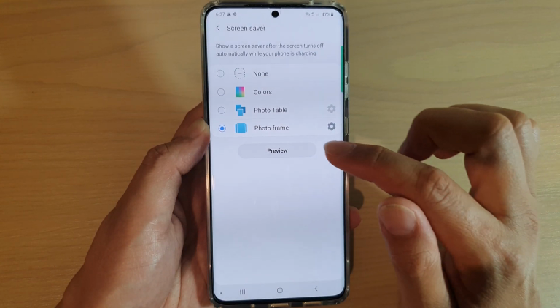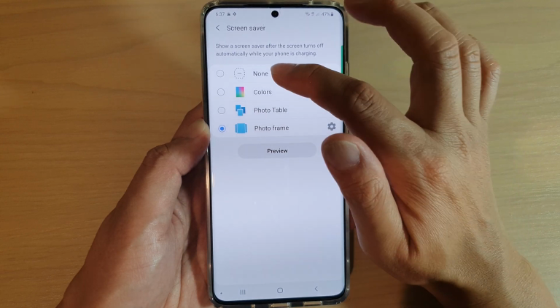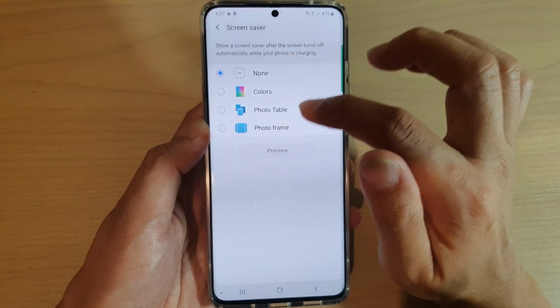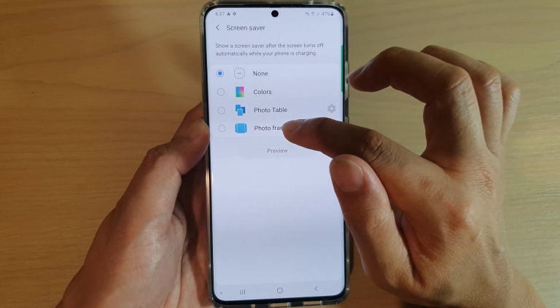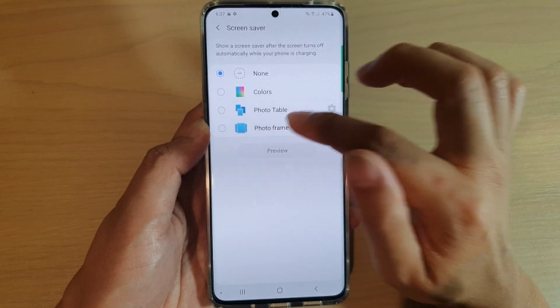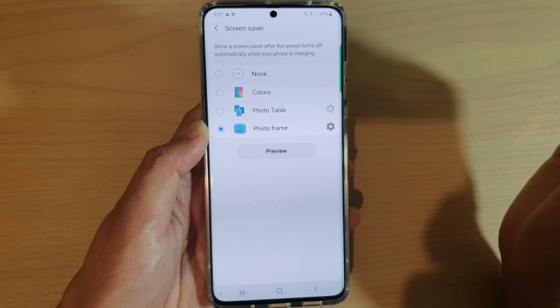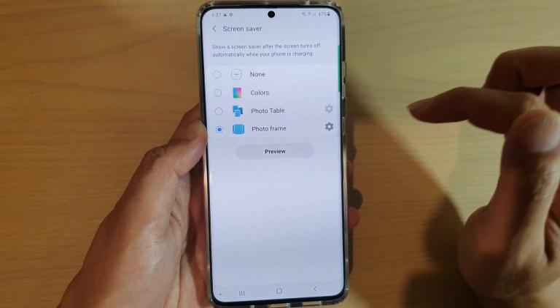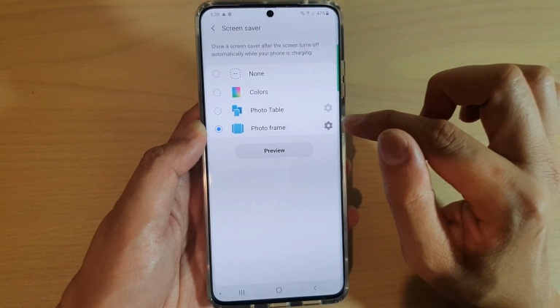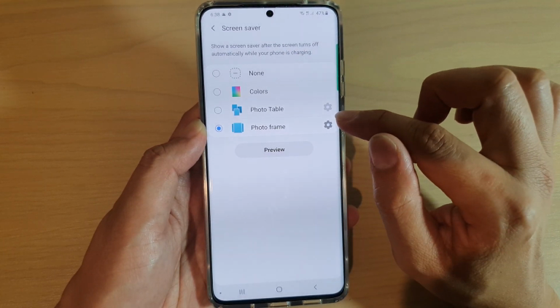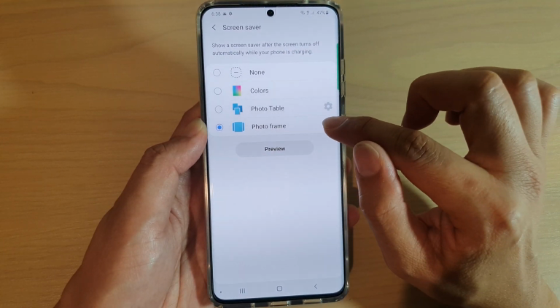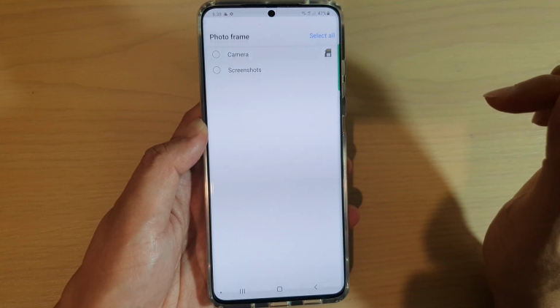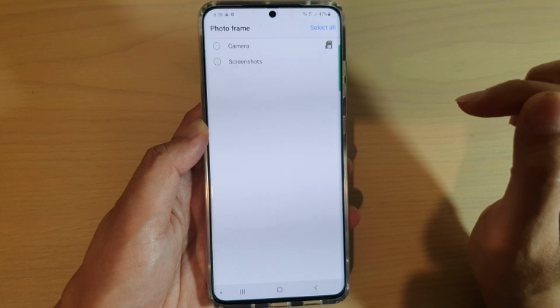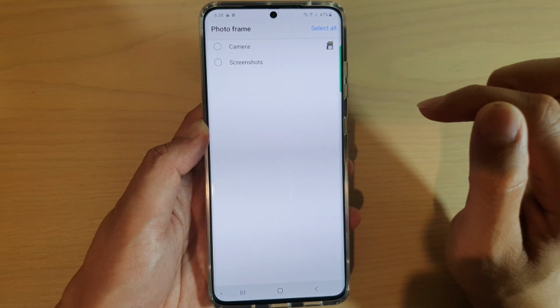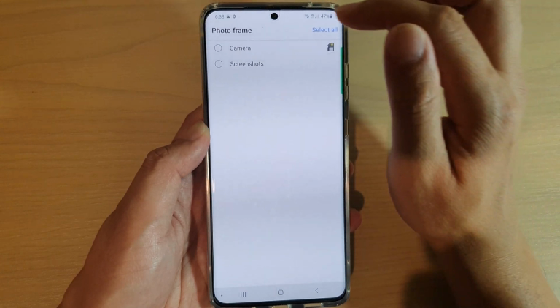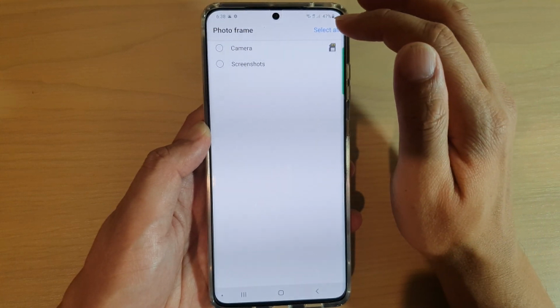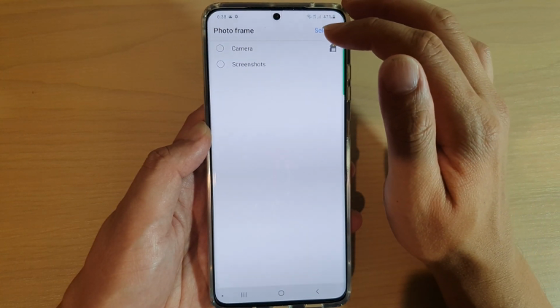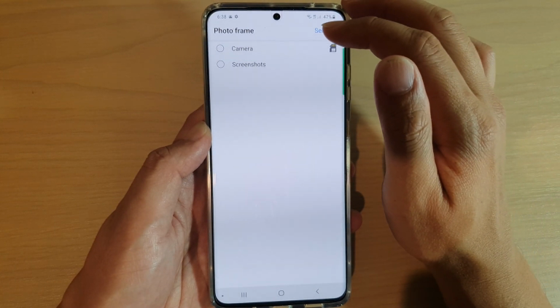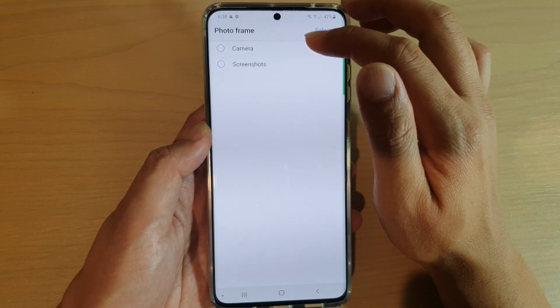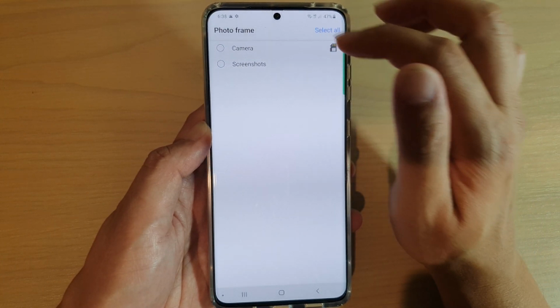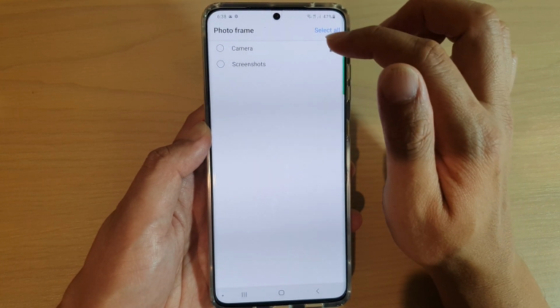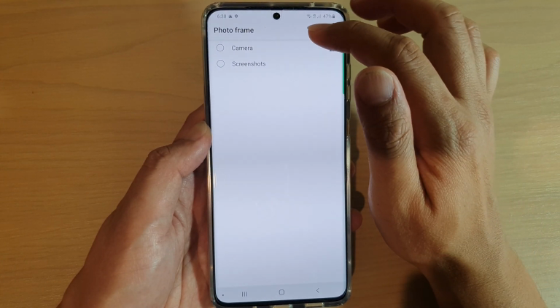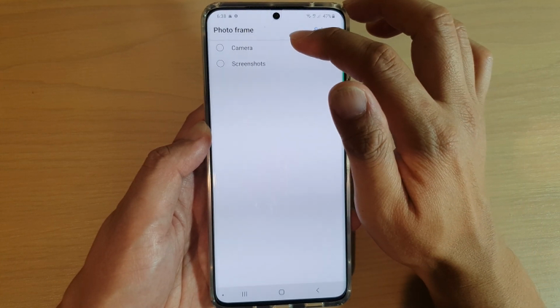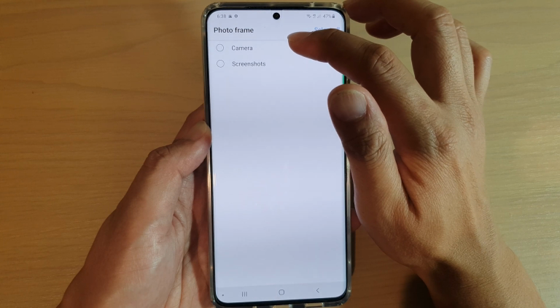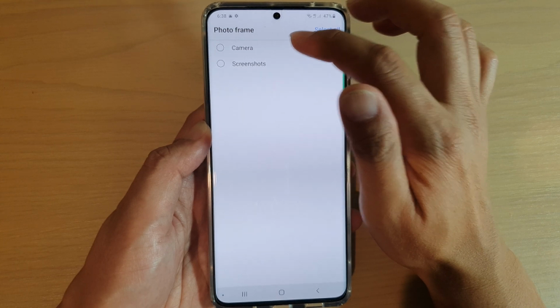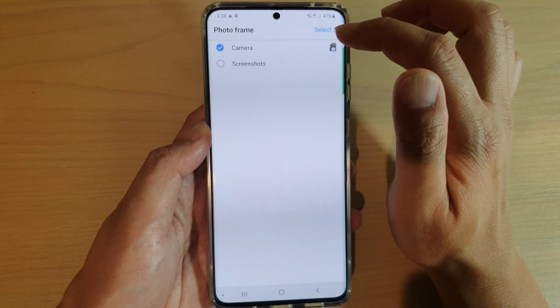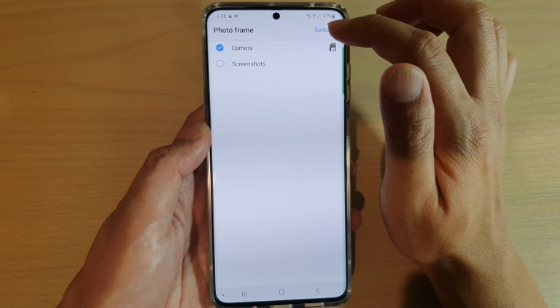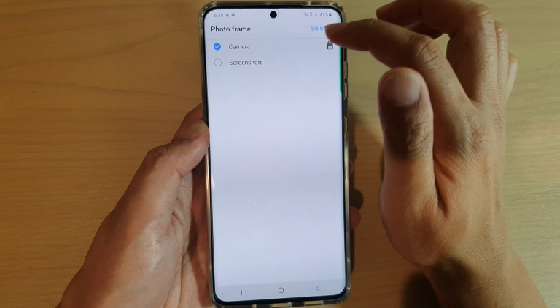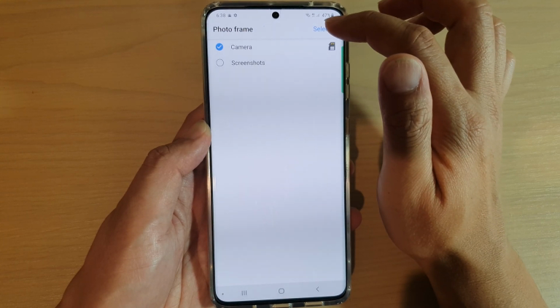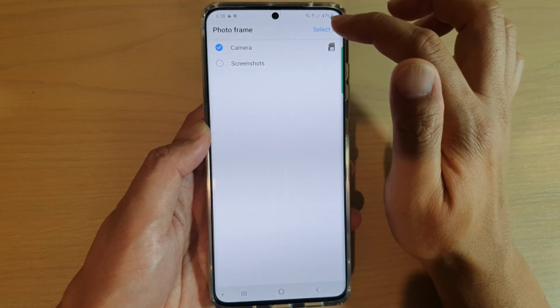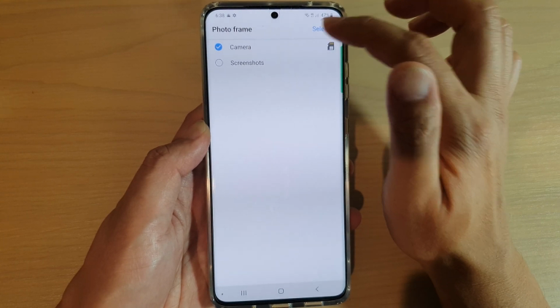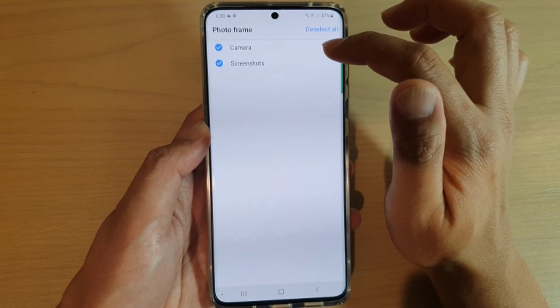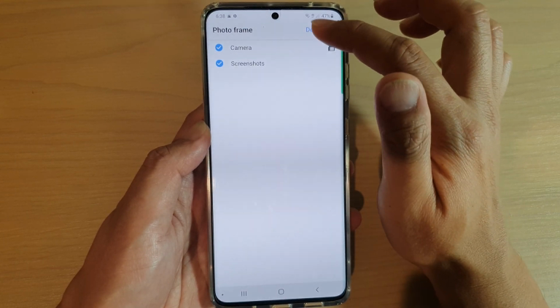Next, make sure that you choose Photo Frame, and then tap on the settings icon. In here, you can choose where the source of the photos is coming from. So you could choose, for example, Camera, or you can tap on the Select All button to just select all.